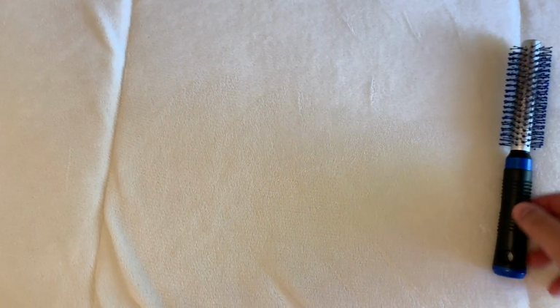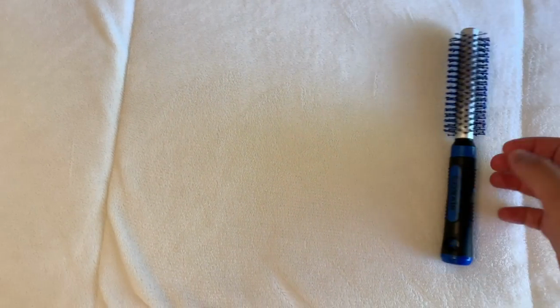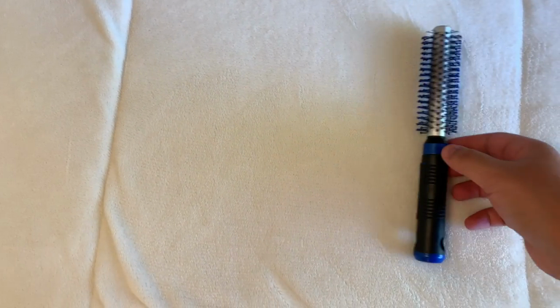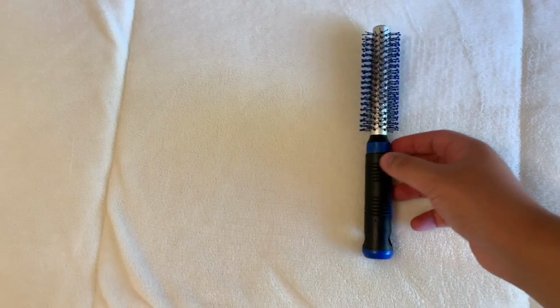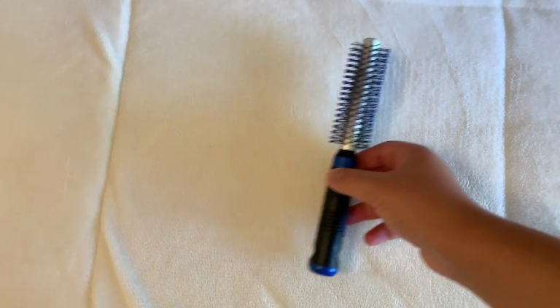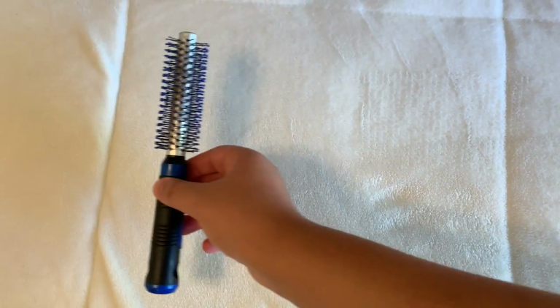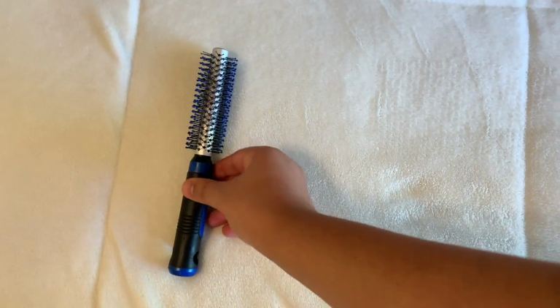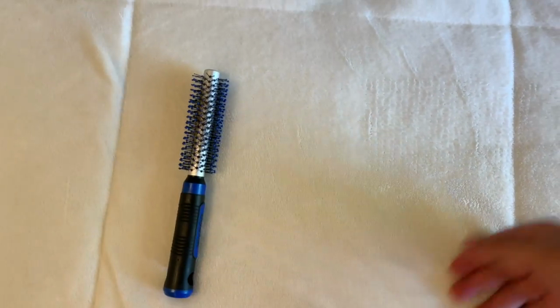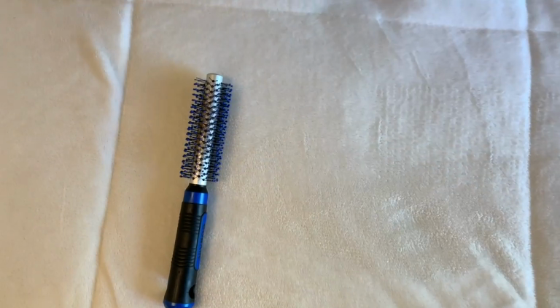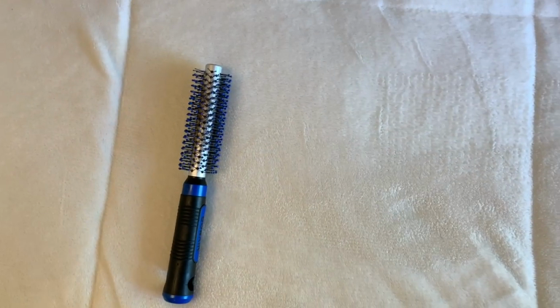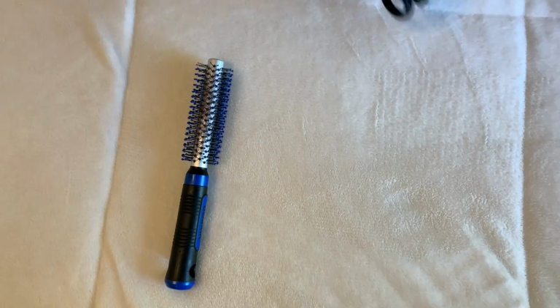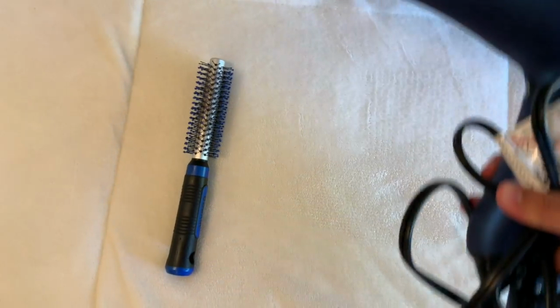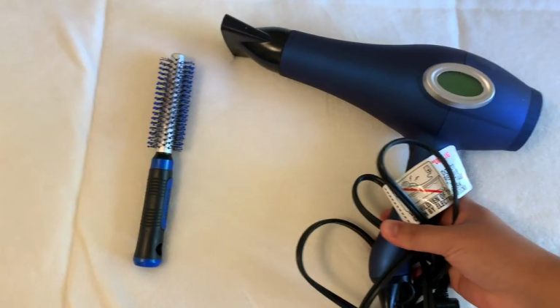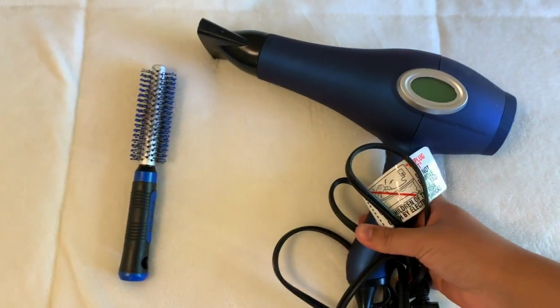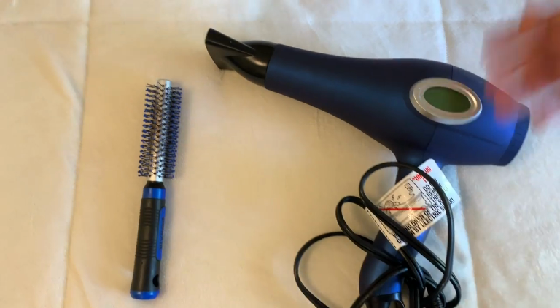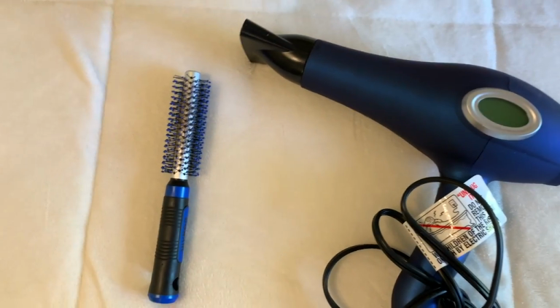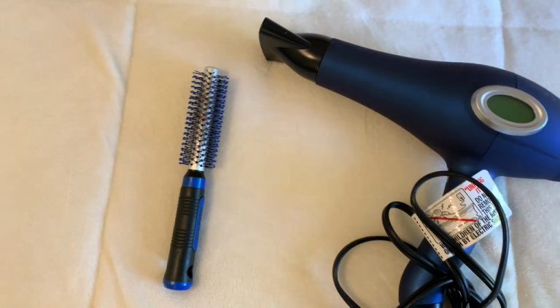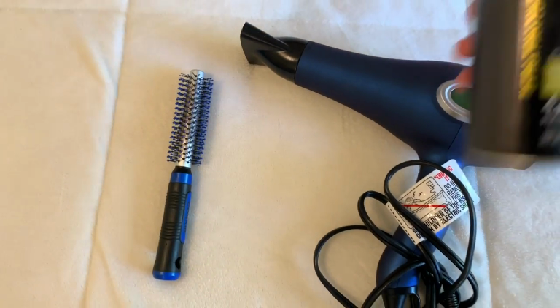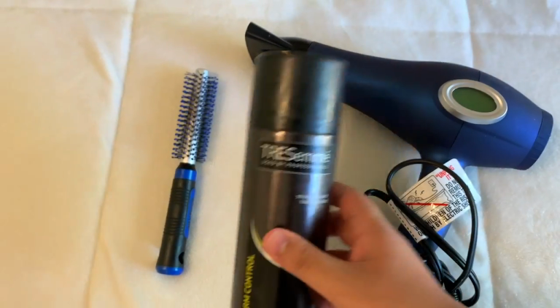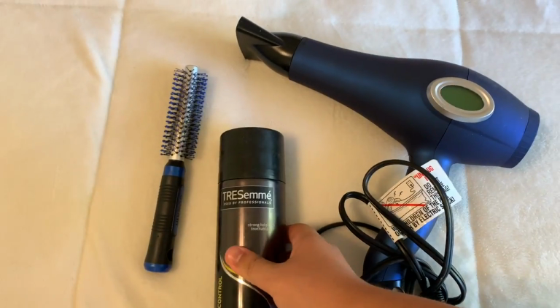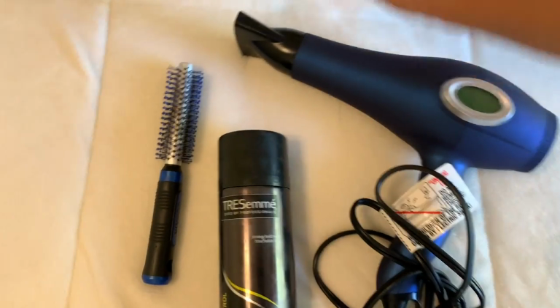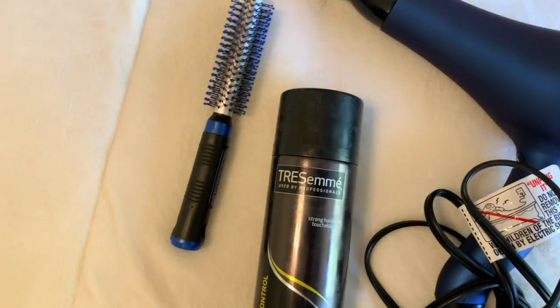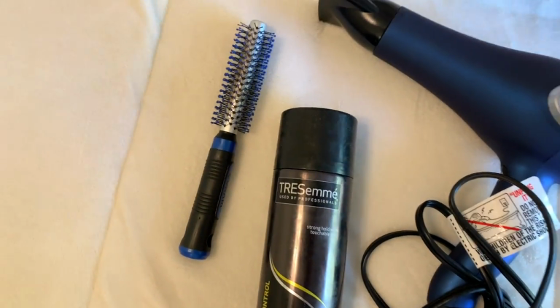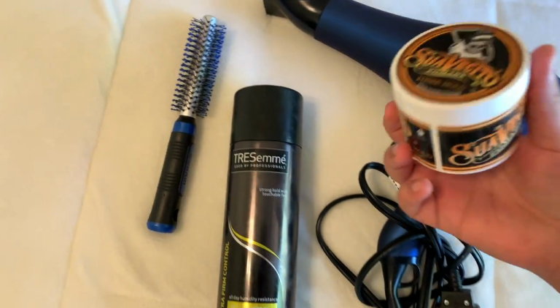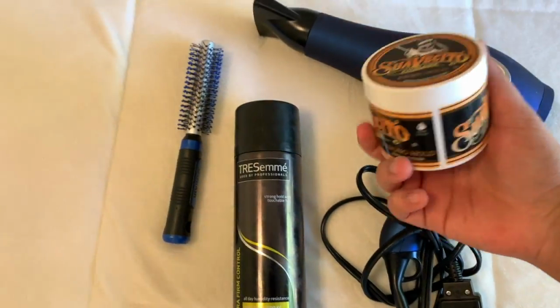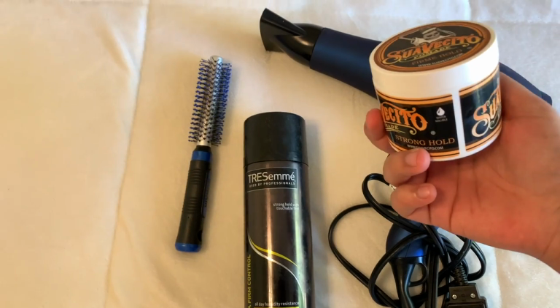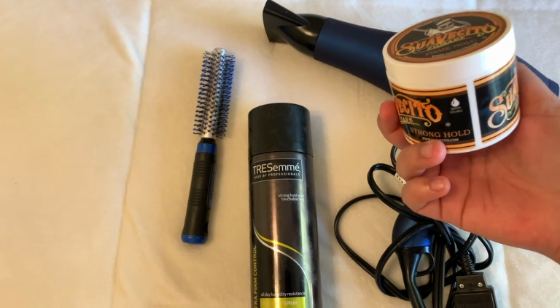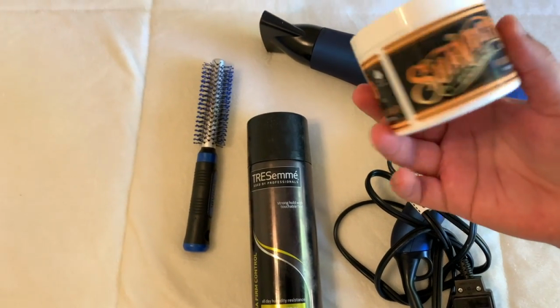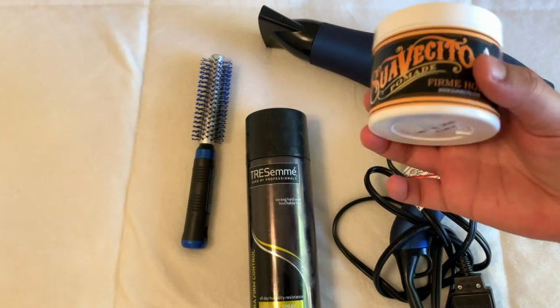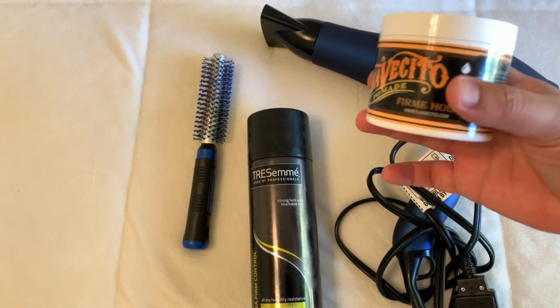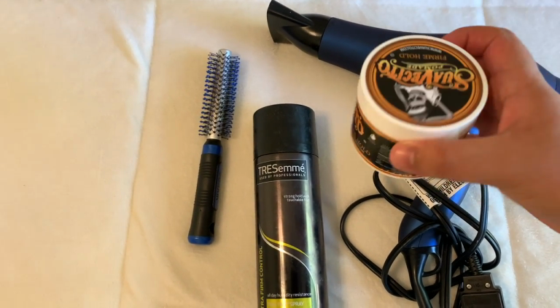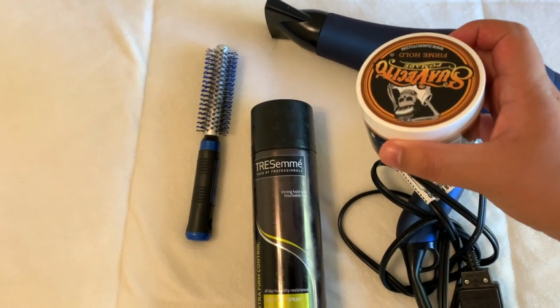...spin brush, or a spin comb, however you best know it. Second, you will be needing a blow dryer. Third, you will be needing some hairspray. And fourth, you will be needing hair product. I particularly love to use Suavecito.